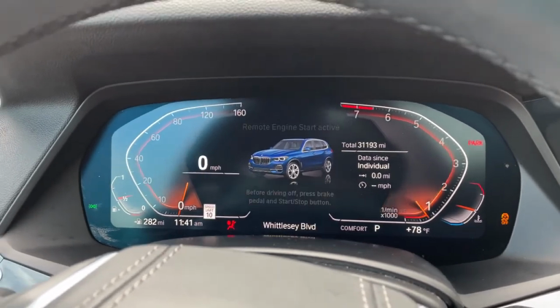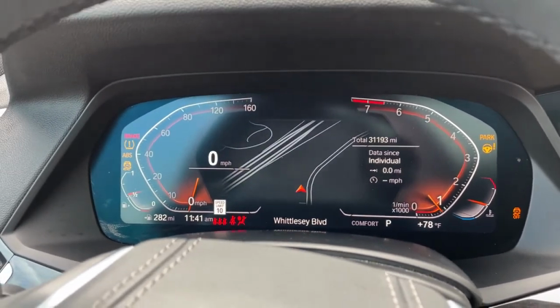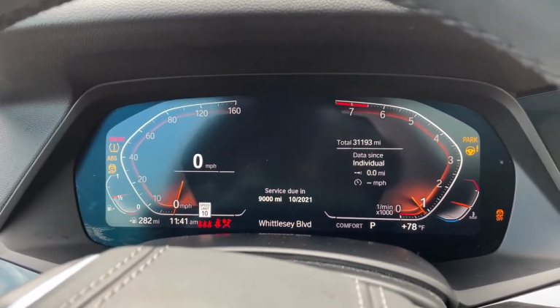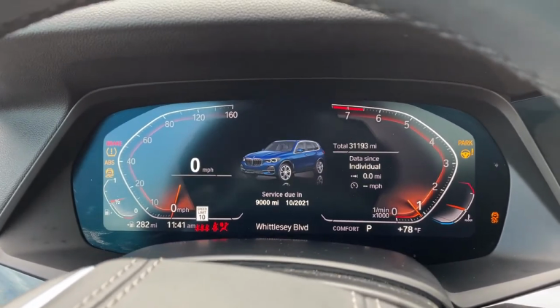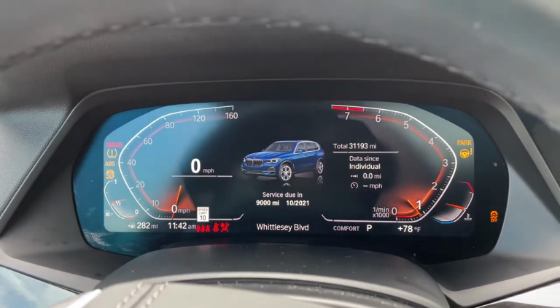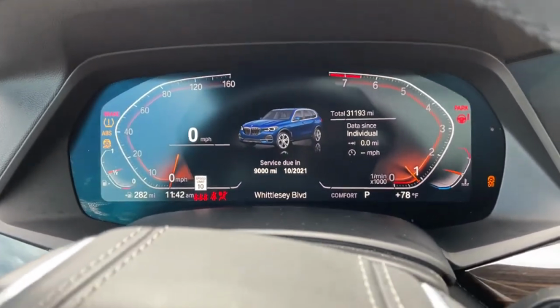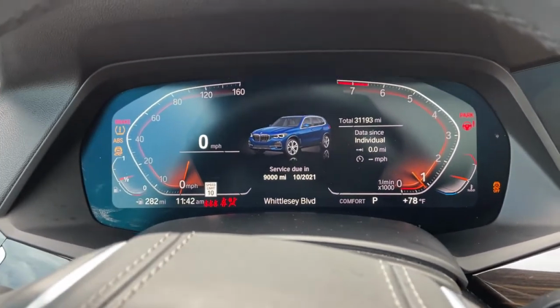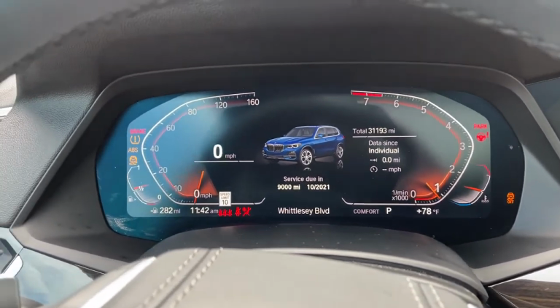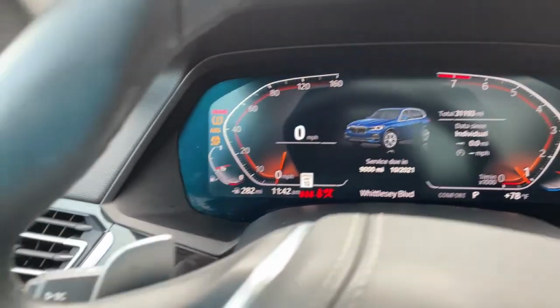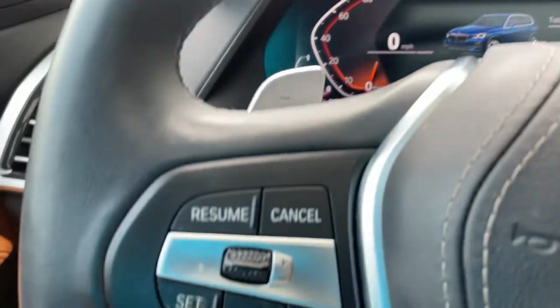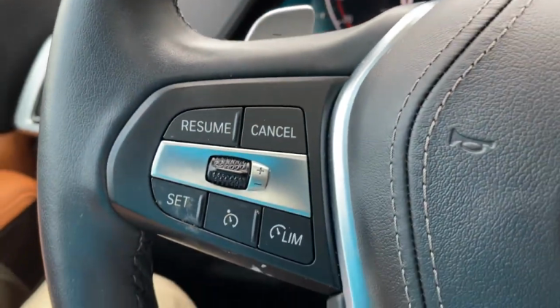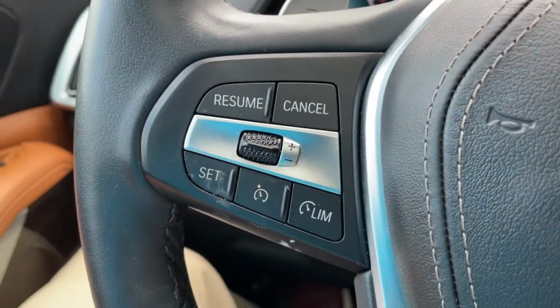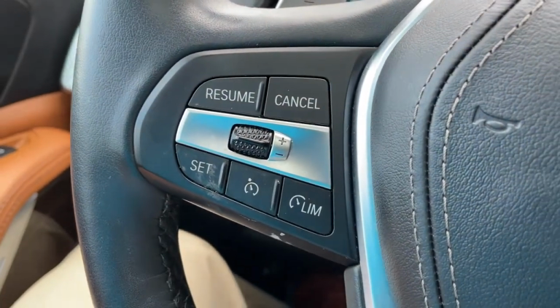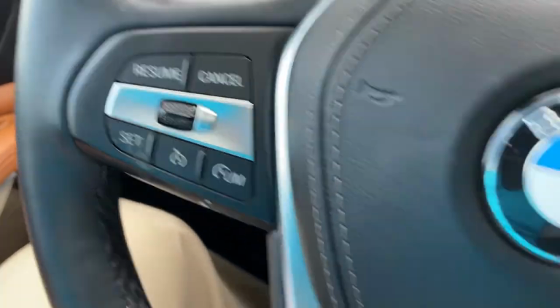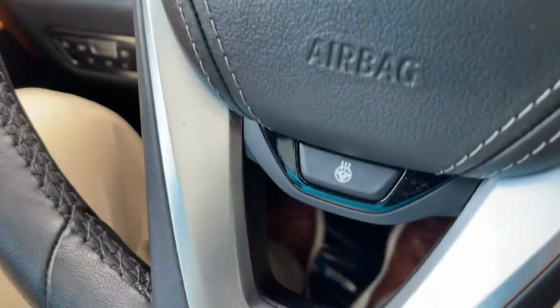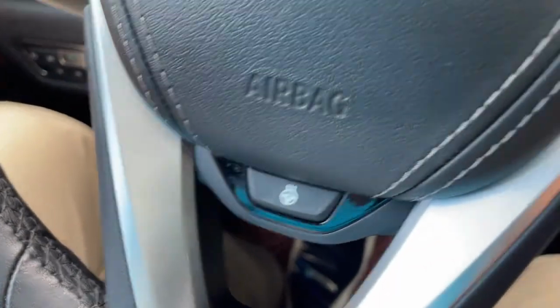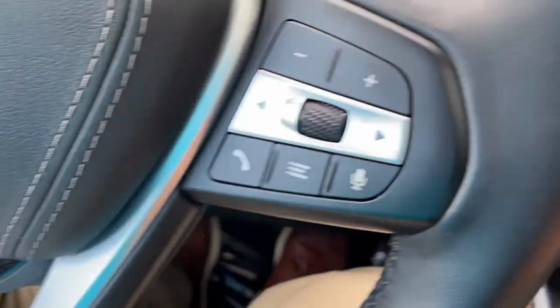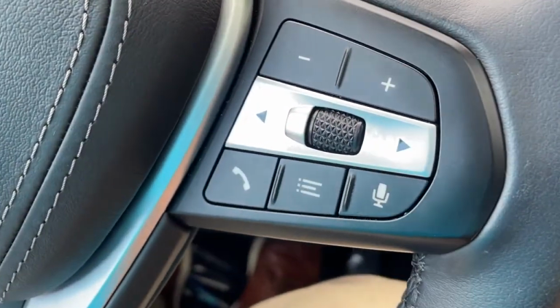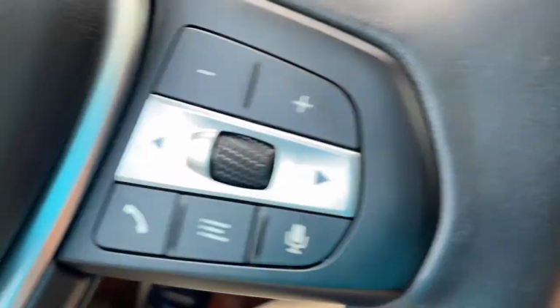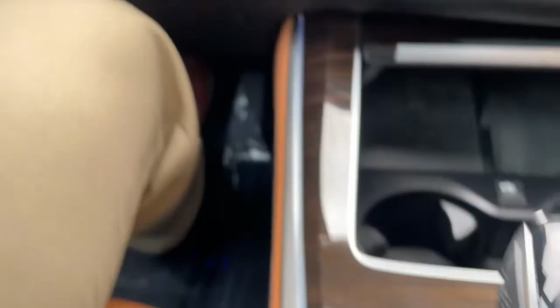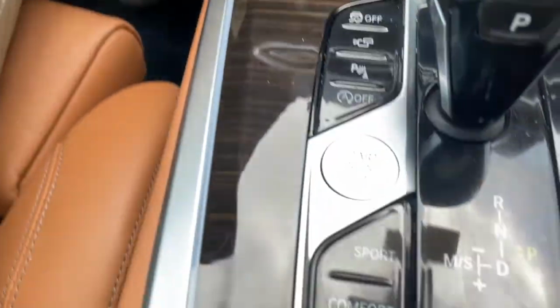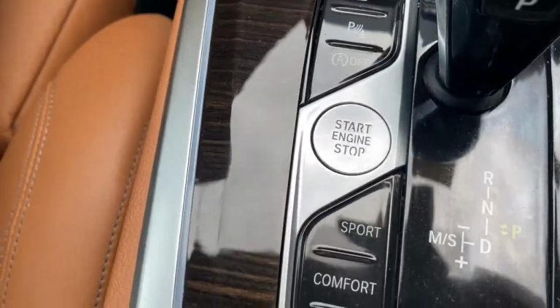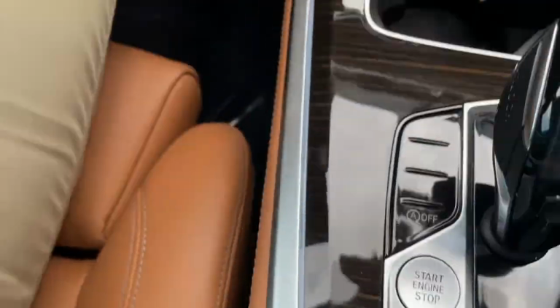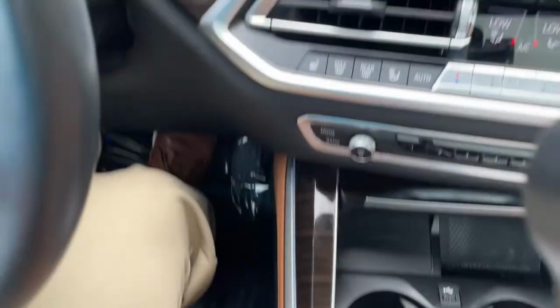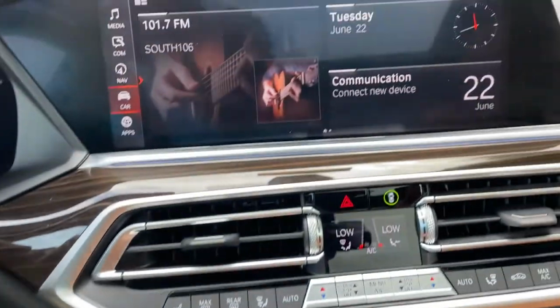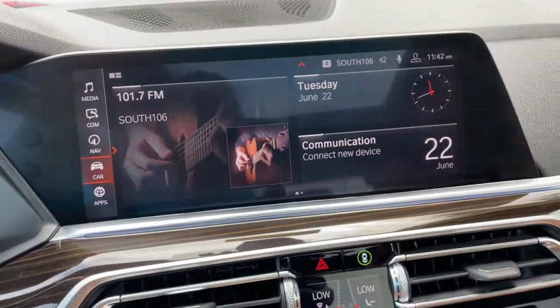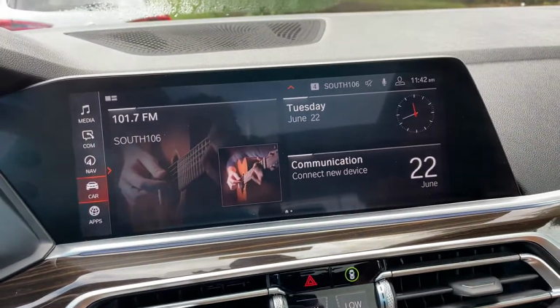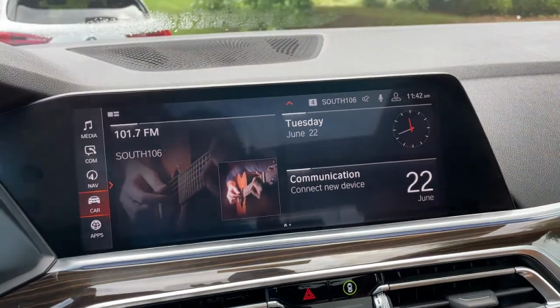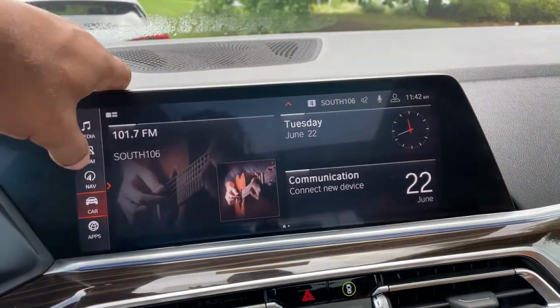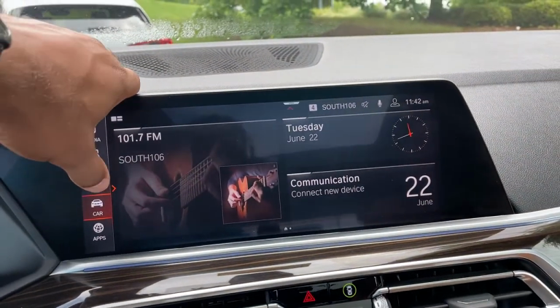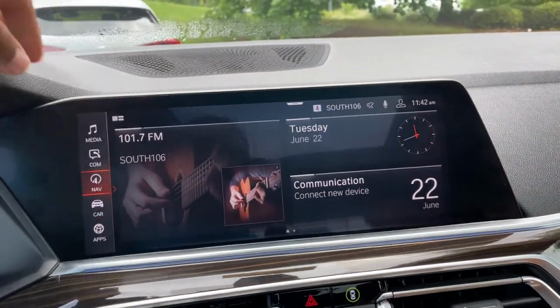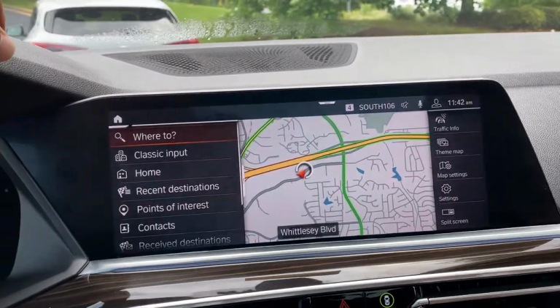We'll put it in drive mode. Completely digital instrument cluster, which is exclusive to iDrive 7. You've got your cruise control, heated steering wheel, Bluetooth and entertainment, and push button start. Then we have our iDrive screen — it is touchscreen and you do have navigation.